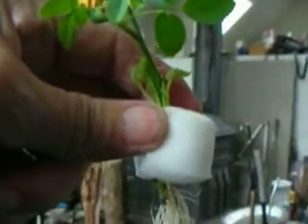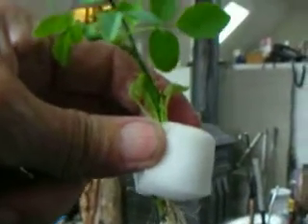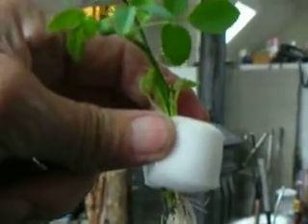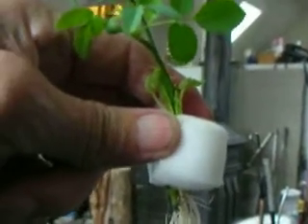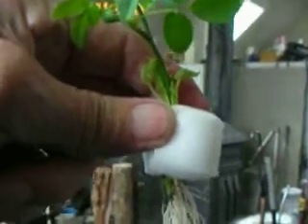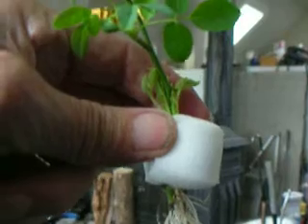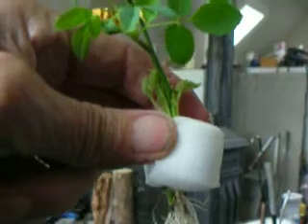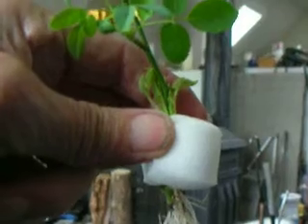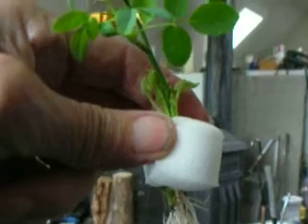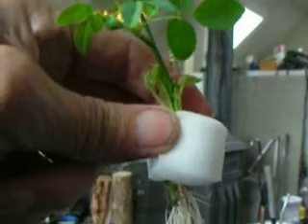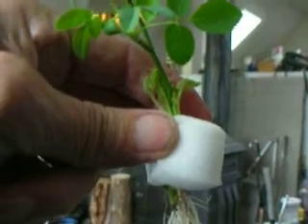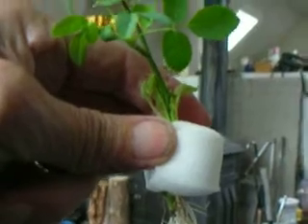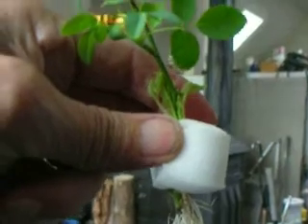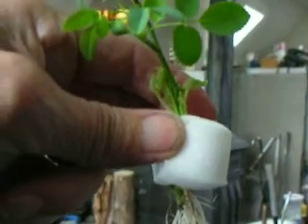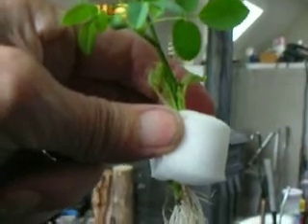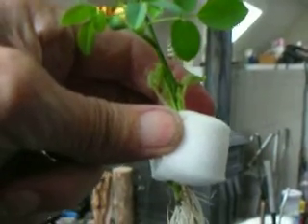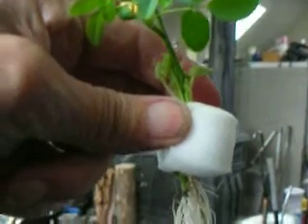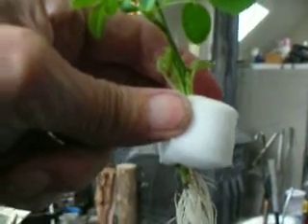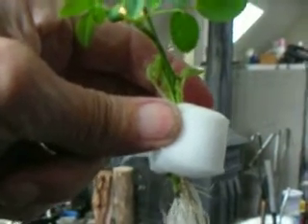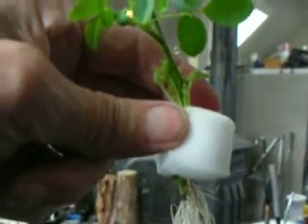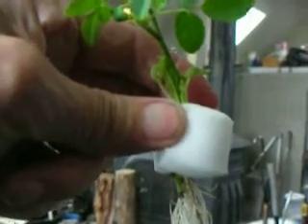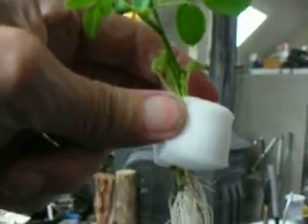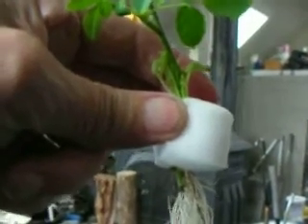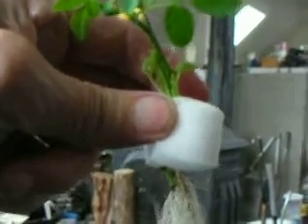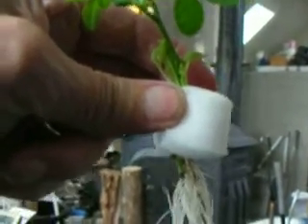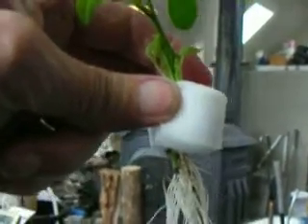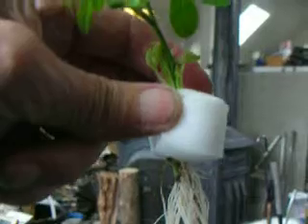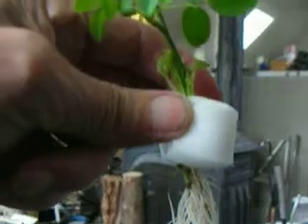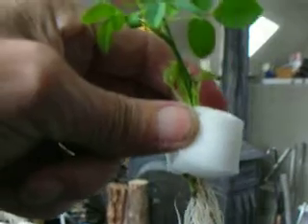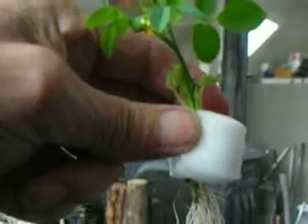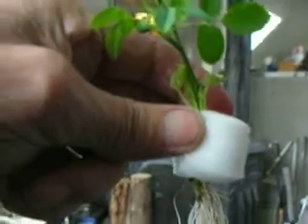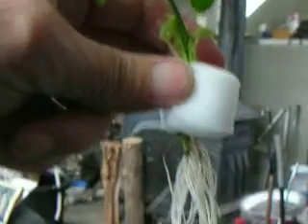Just look at these roots. After nine days, they were only about half an inch long, but now in another week, they're probably six inches long.